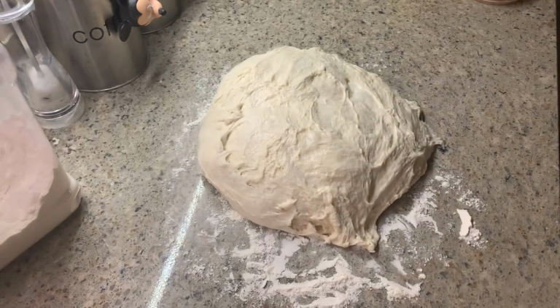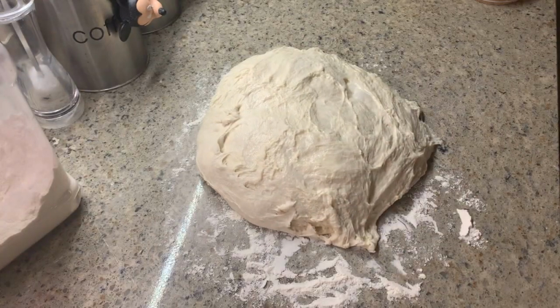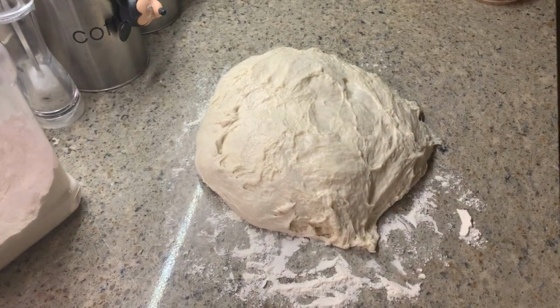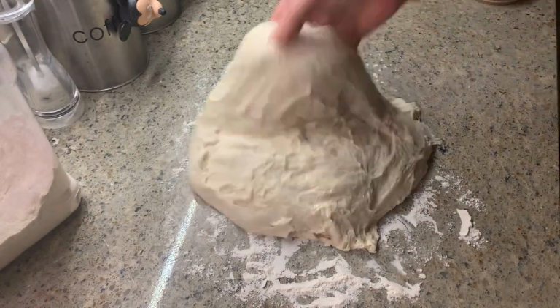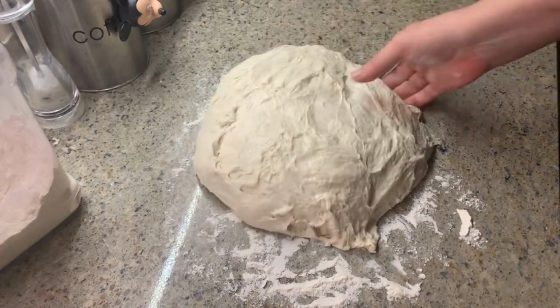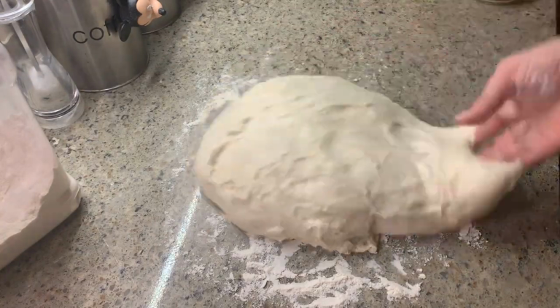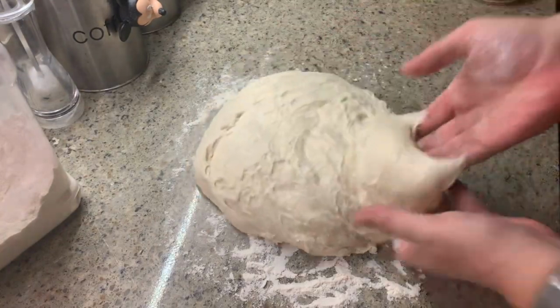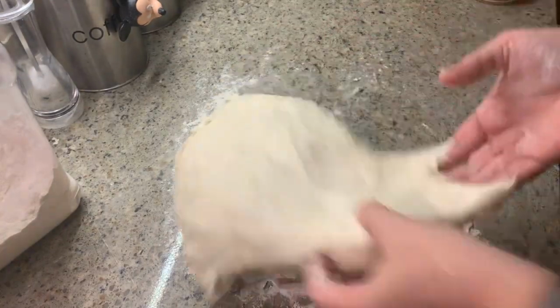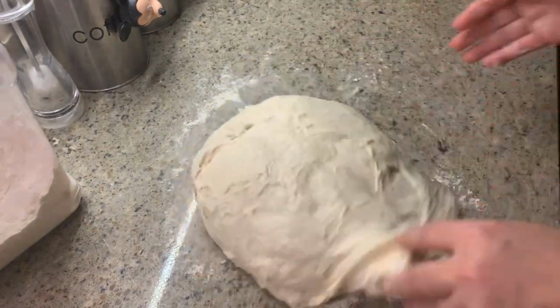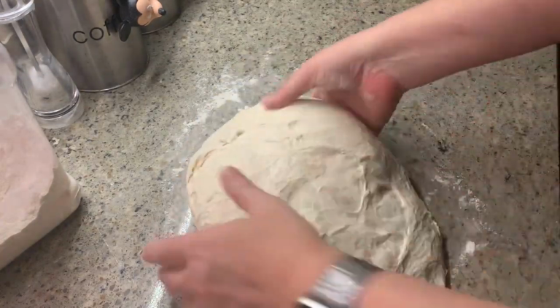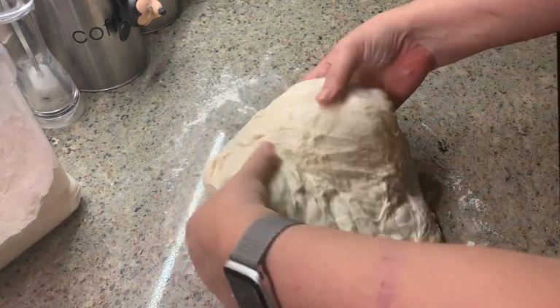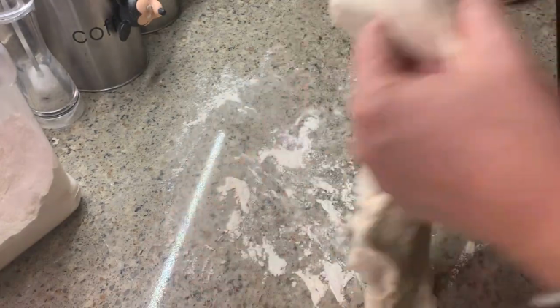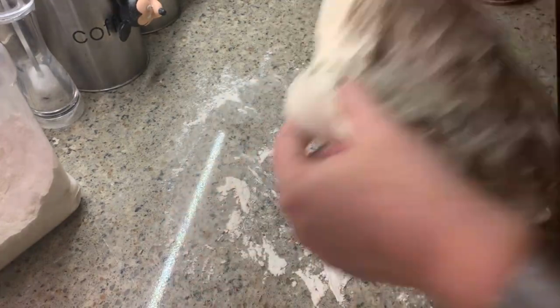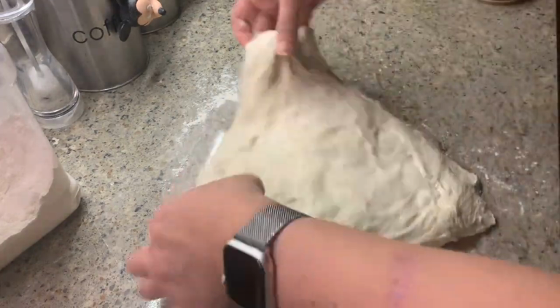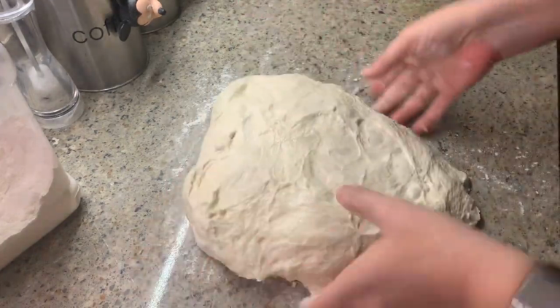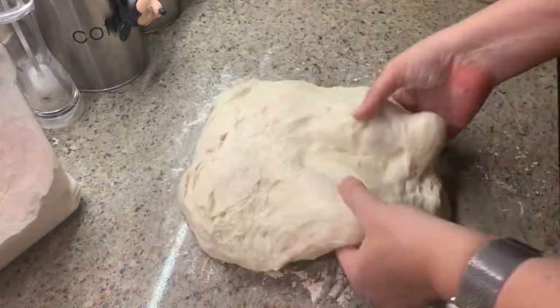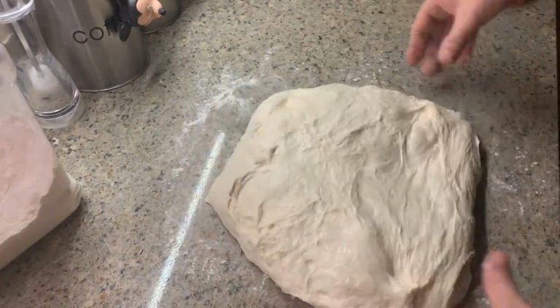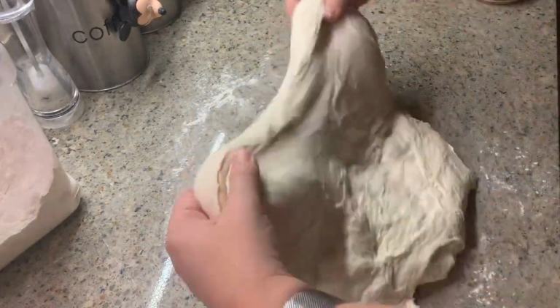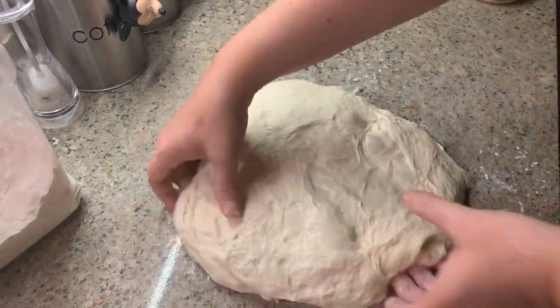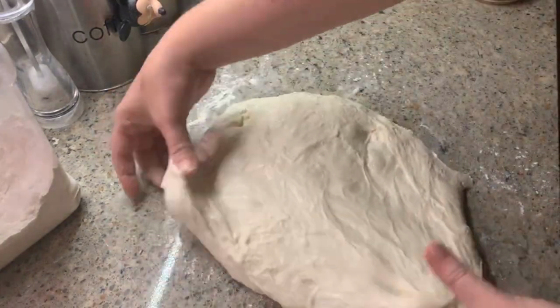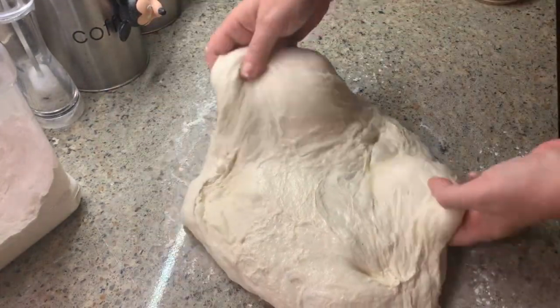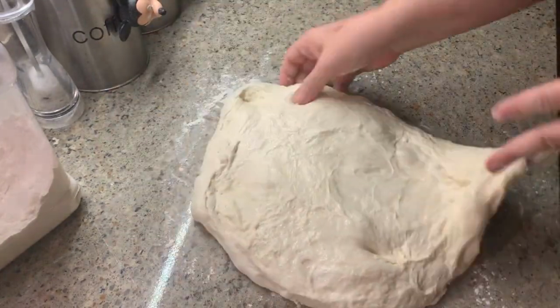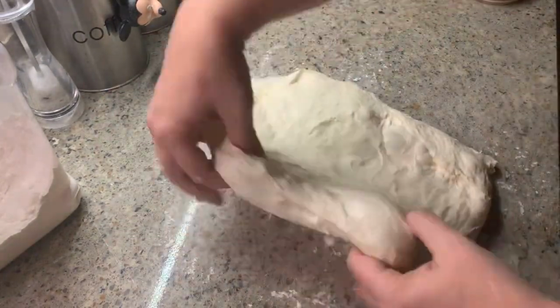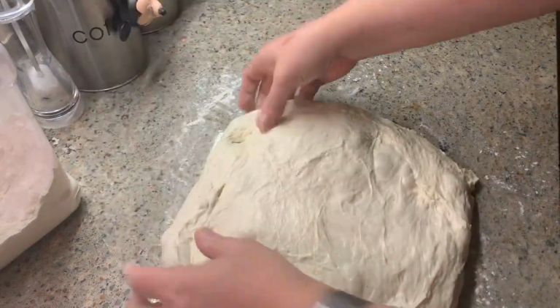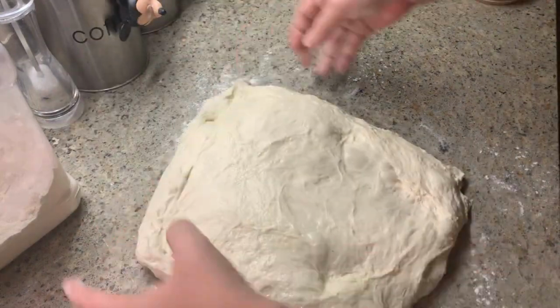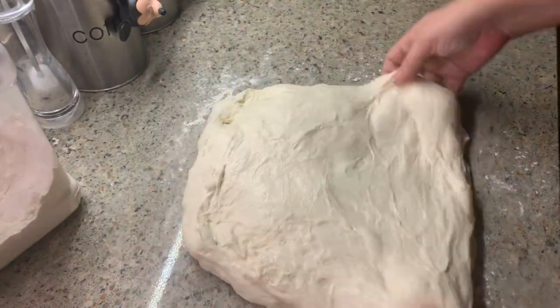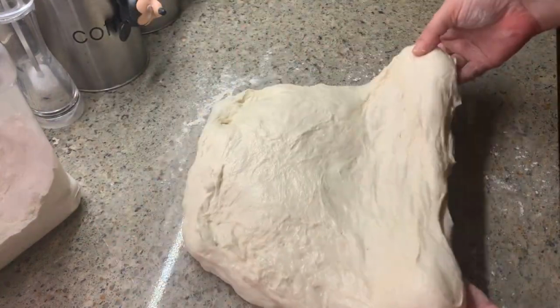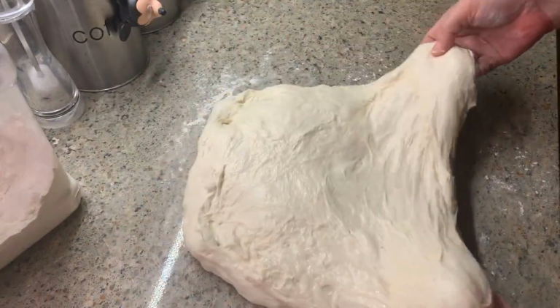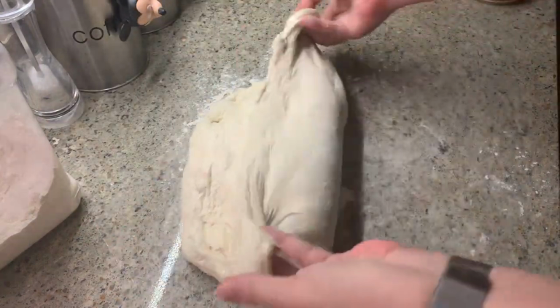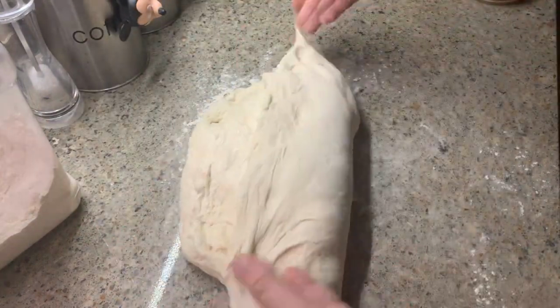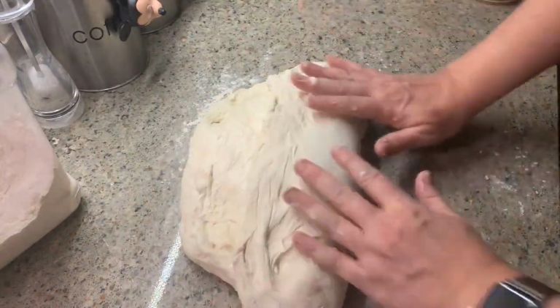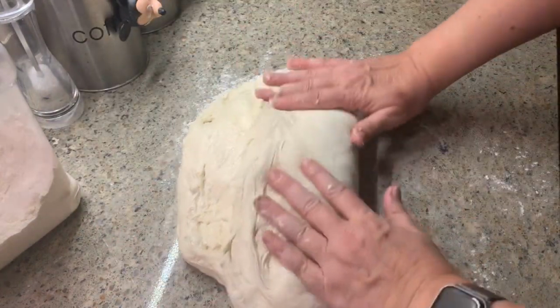Now begin gently stretching the dough out into a general square shape. Once that is done, you're going to take the bottom part of your dough and fold it up and into the middle.